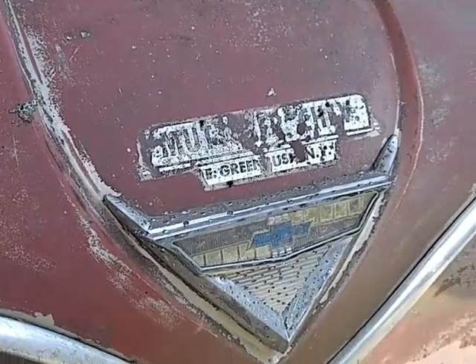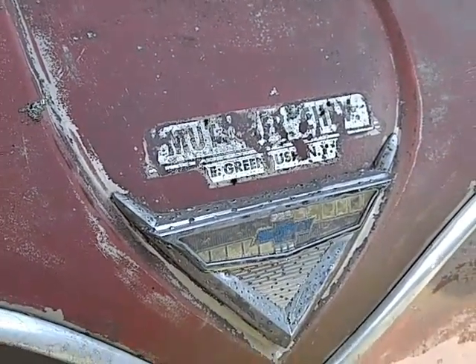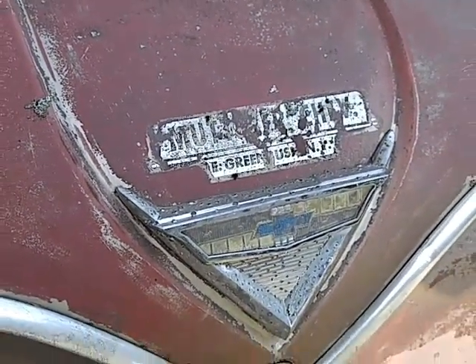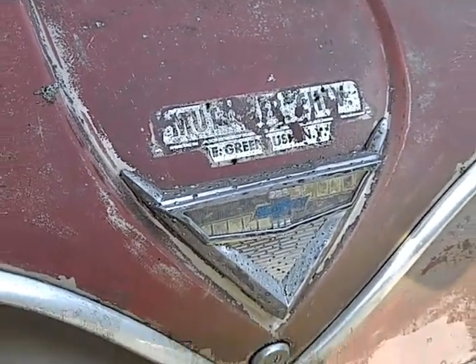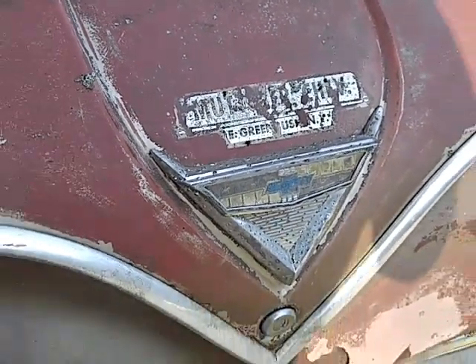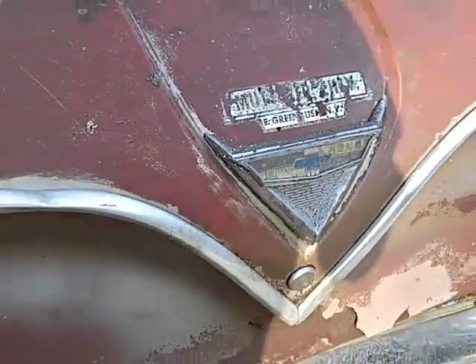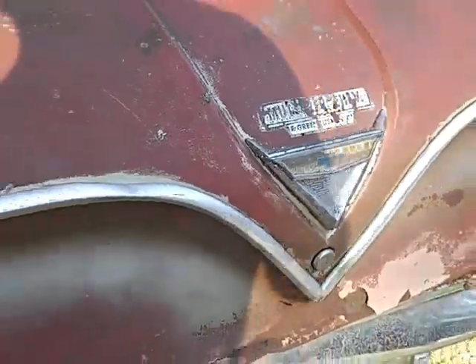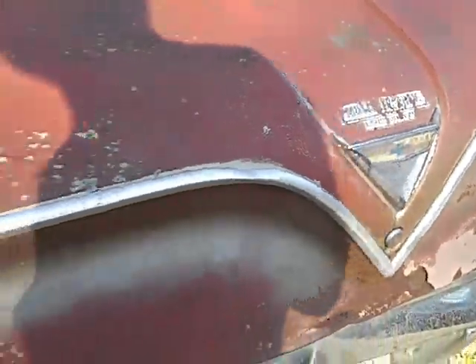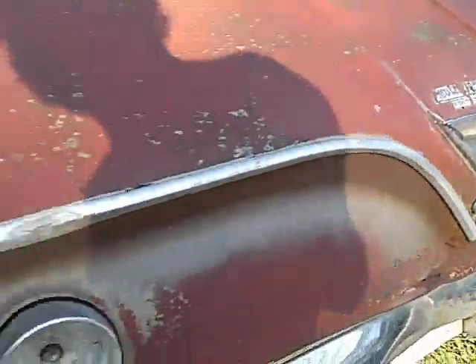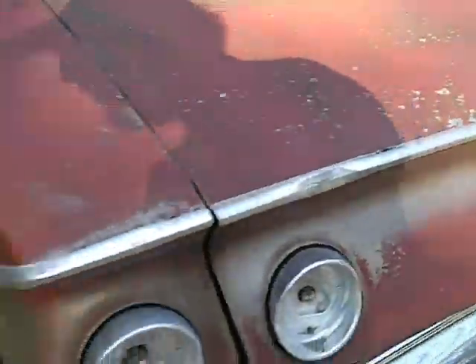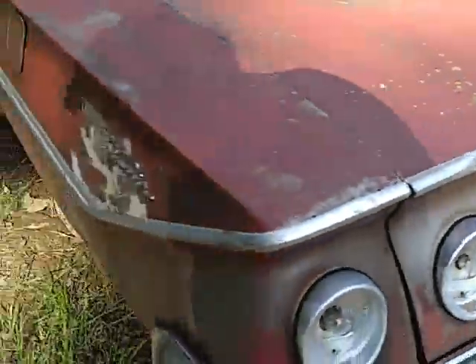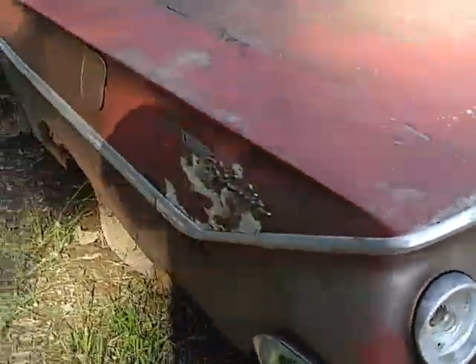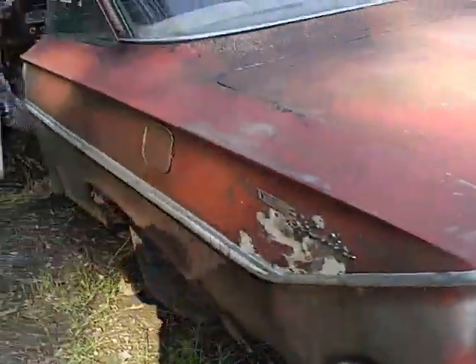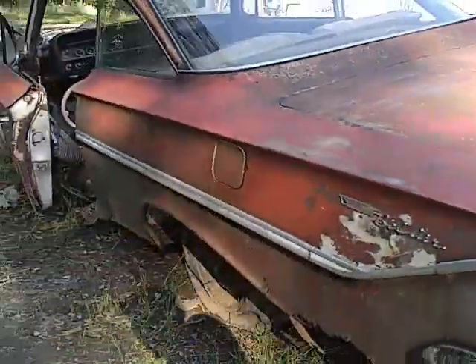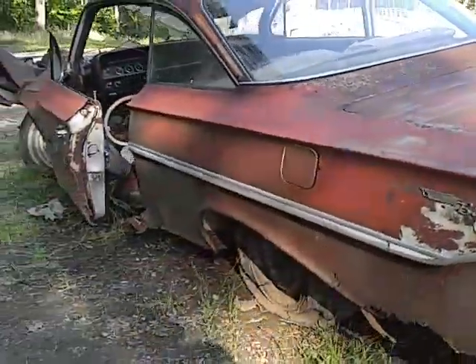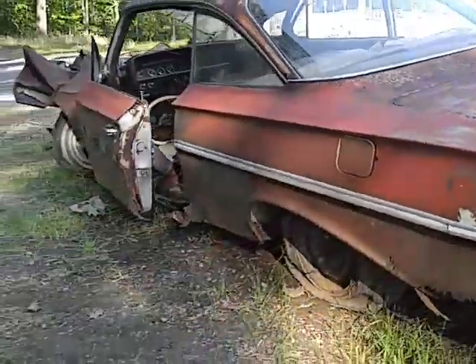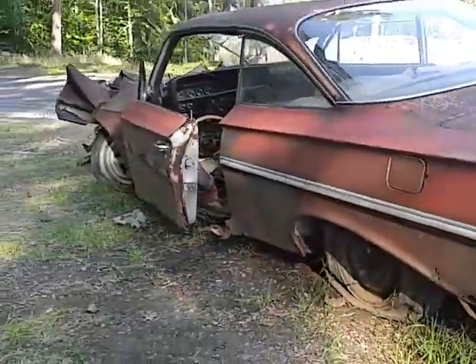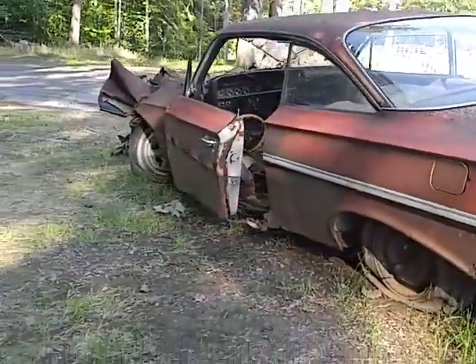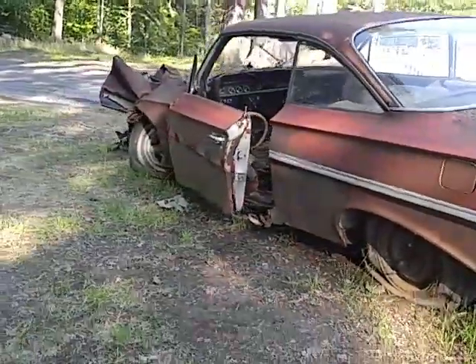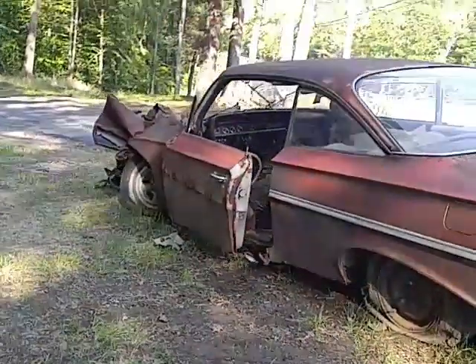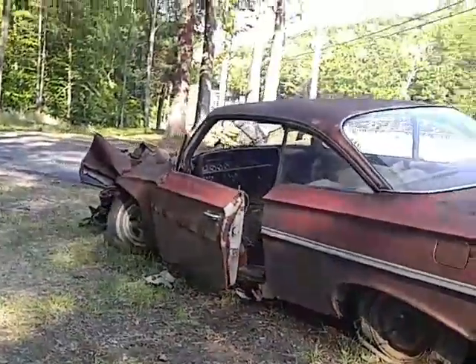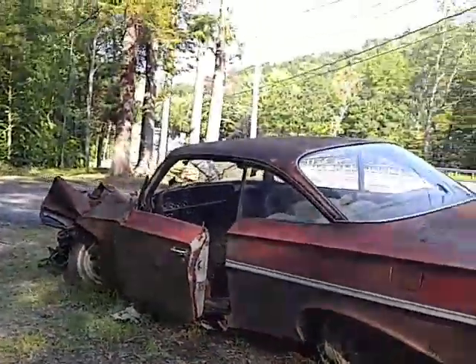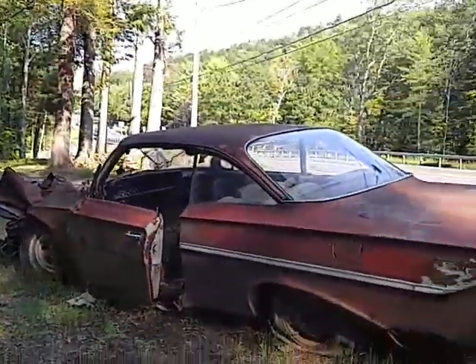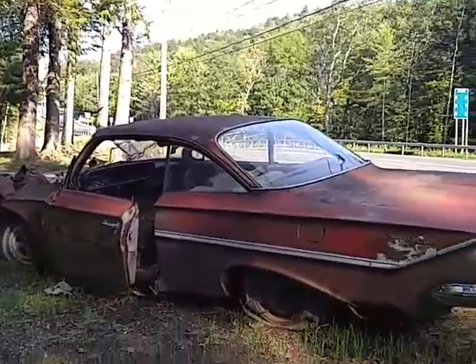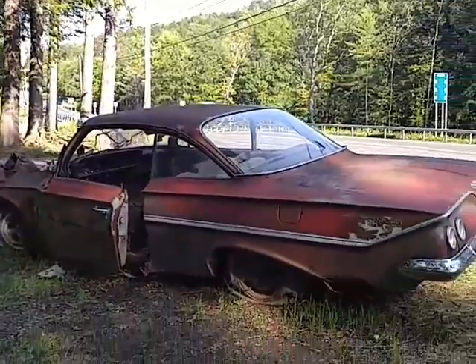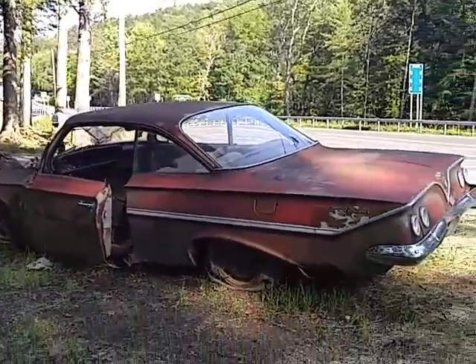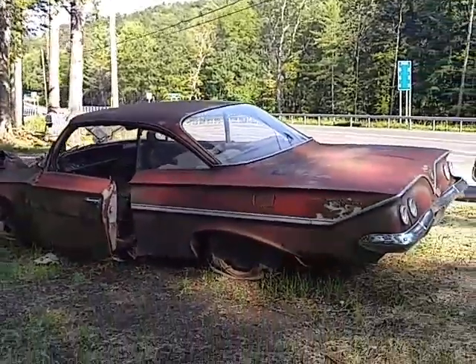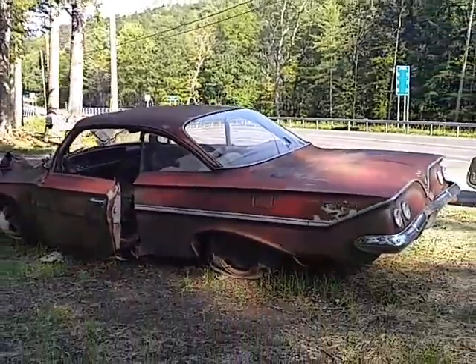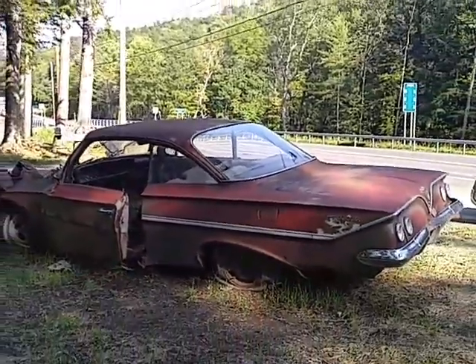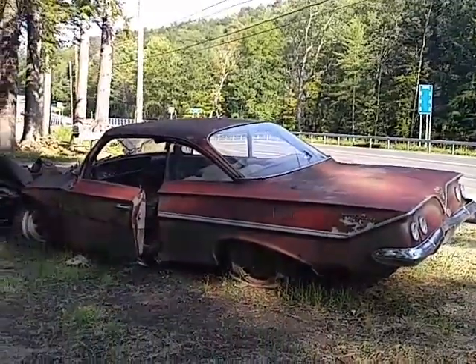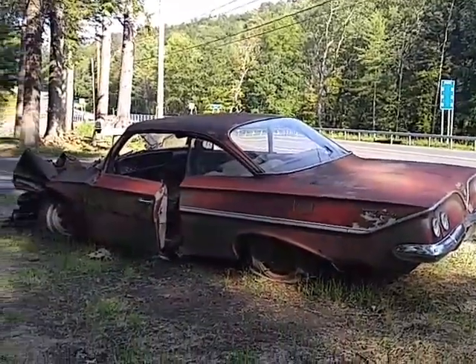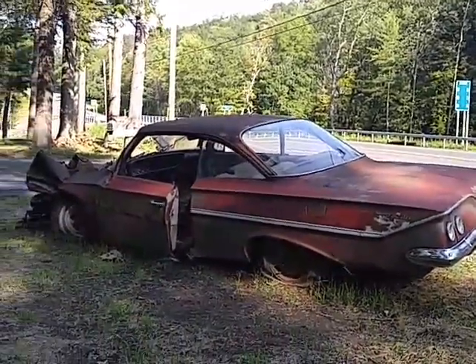Chevrolet East Greenbush, USA — New York dealer badge. I don't think this will buff out. The old flat top, big back window.